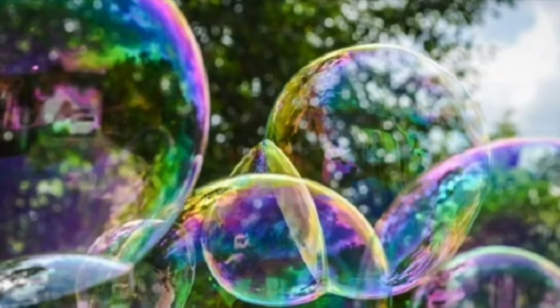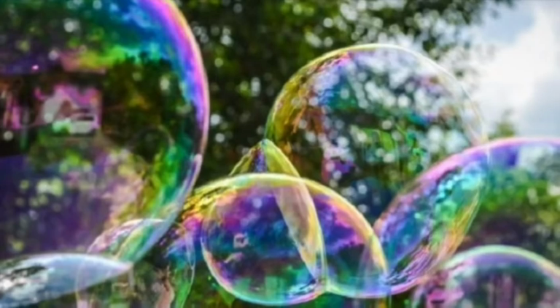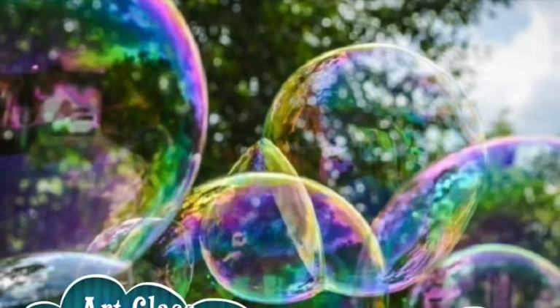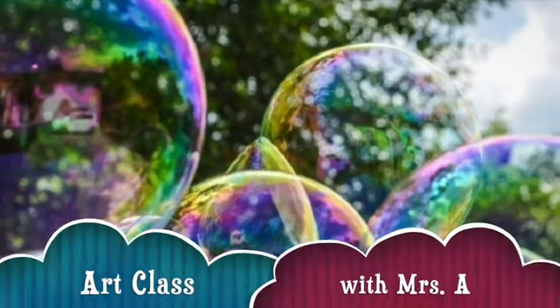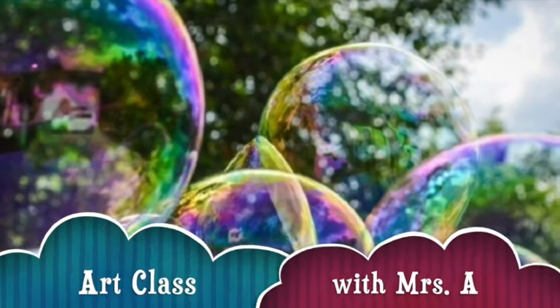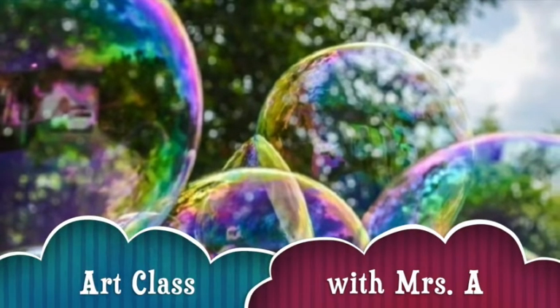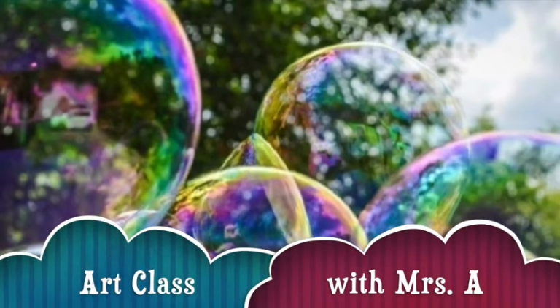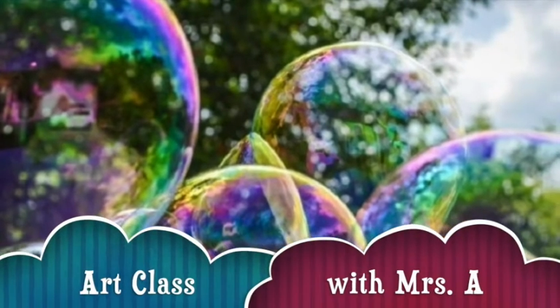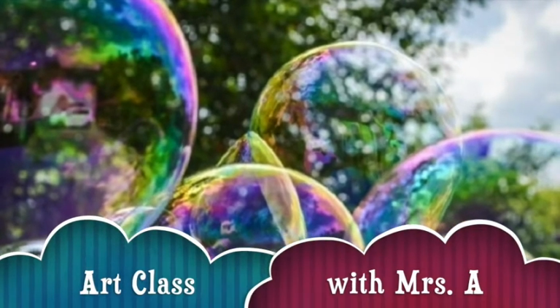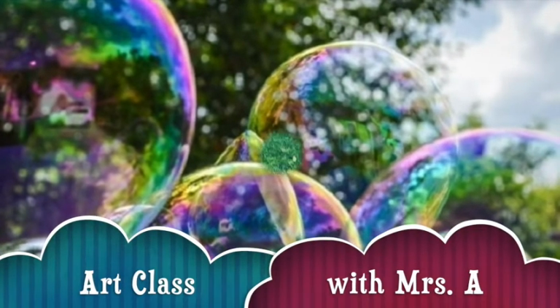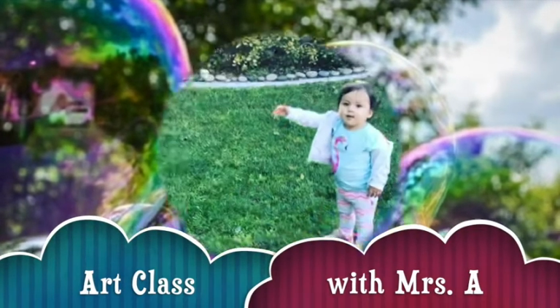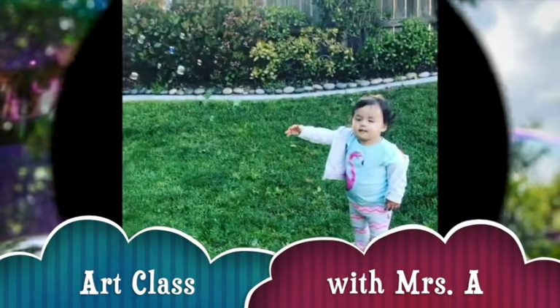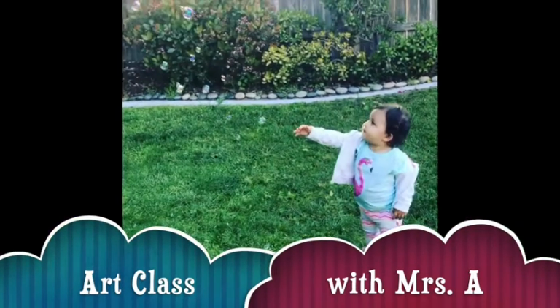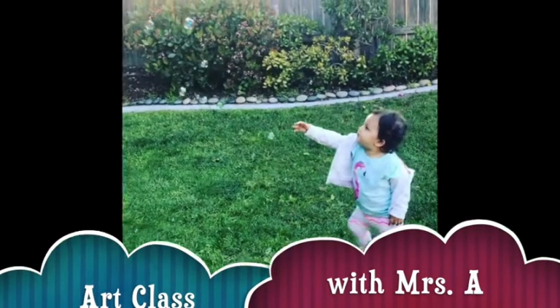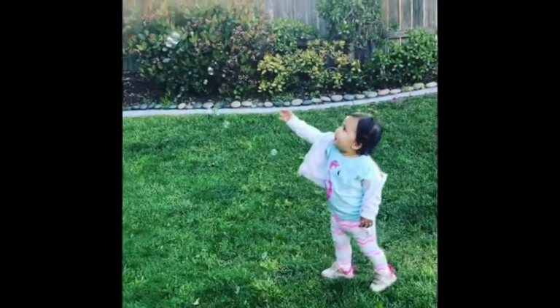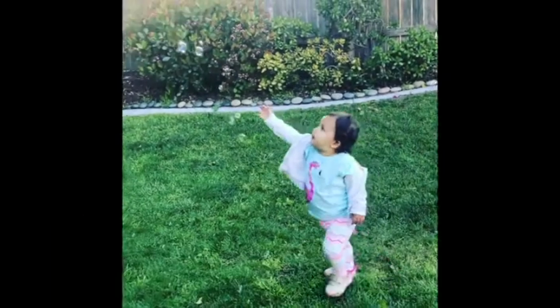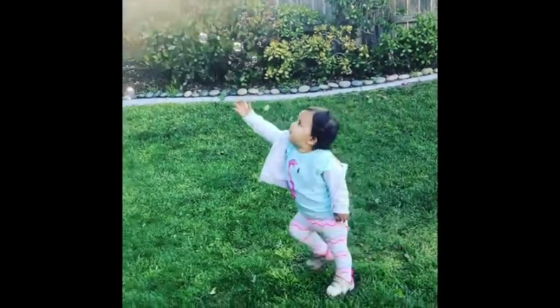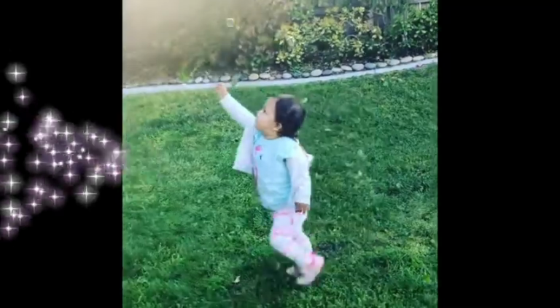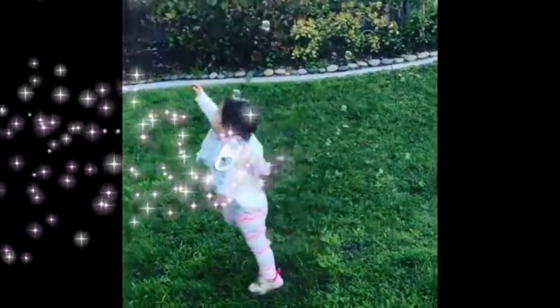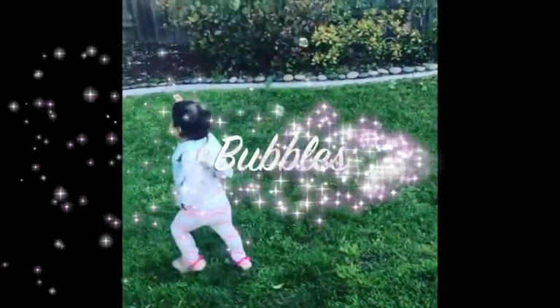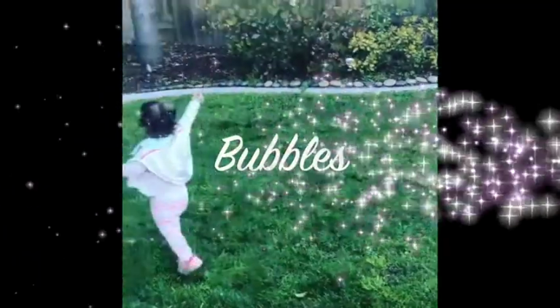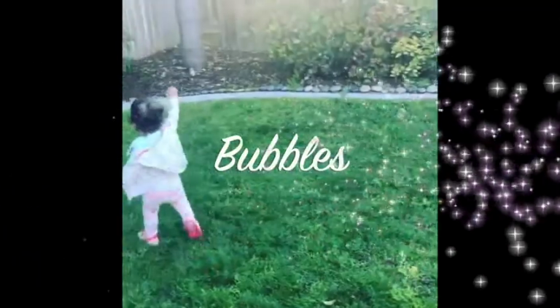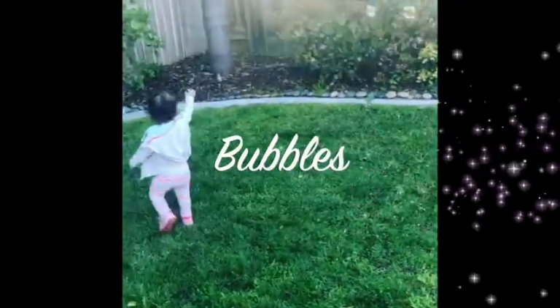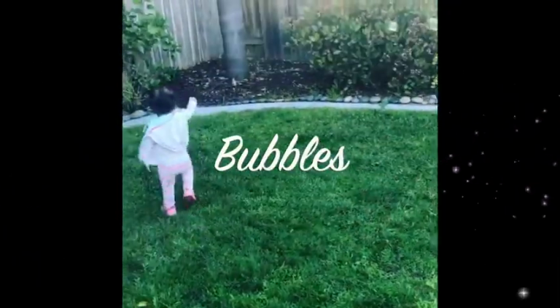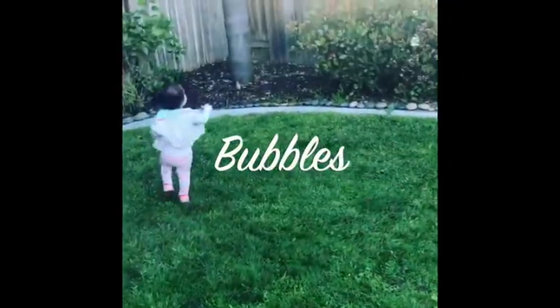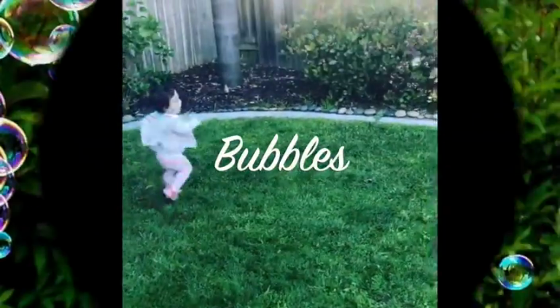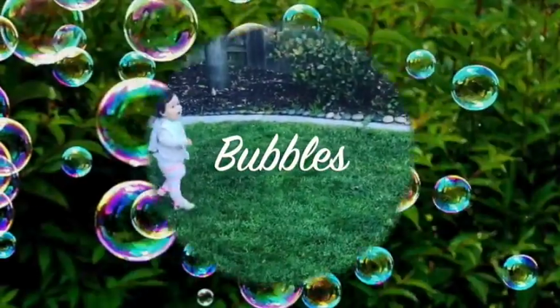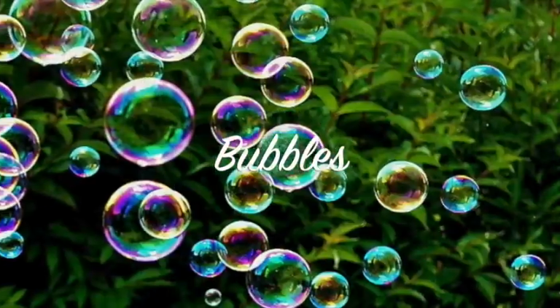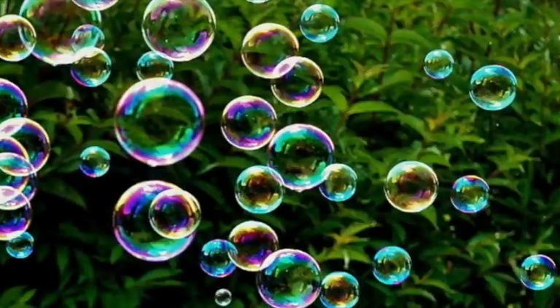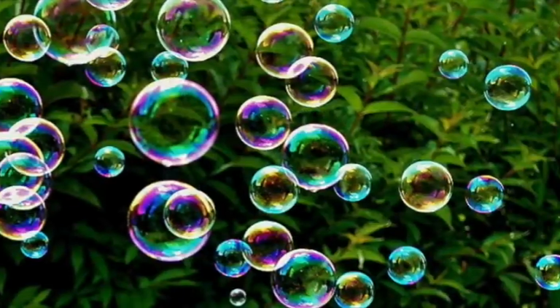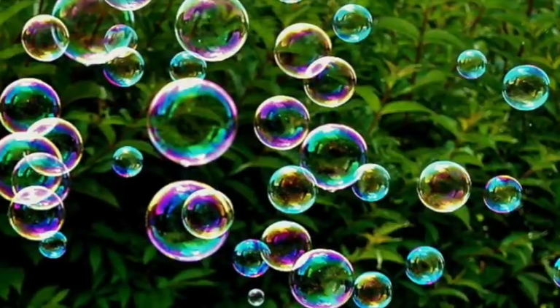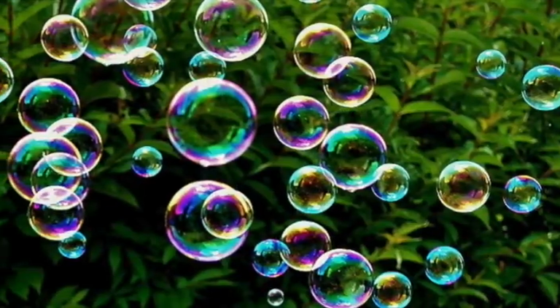Hello, artists! Who doesn't love bubbles? Bubbles are so much fun.